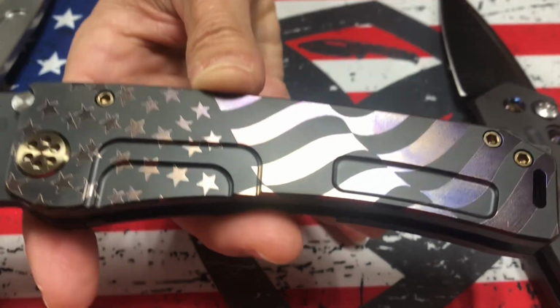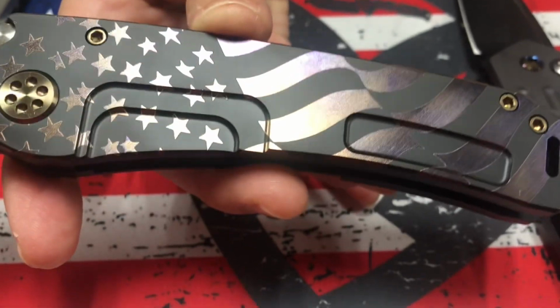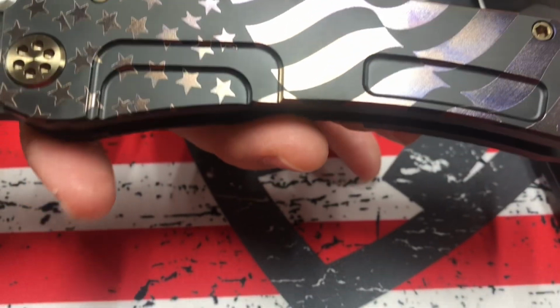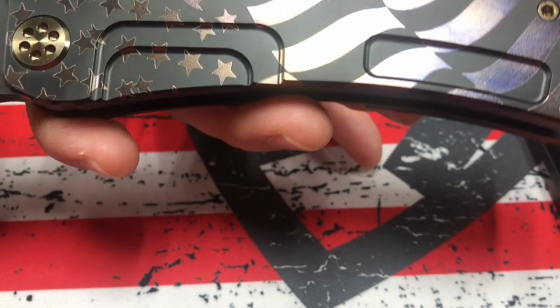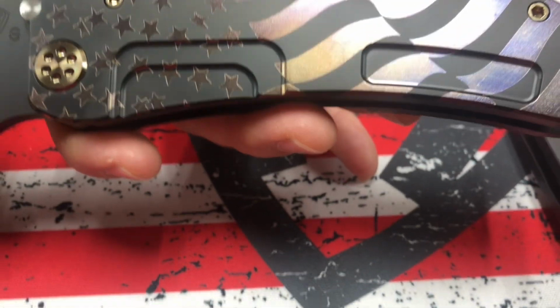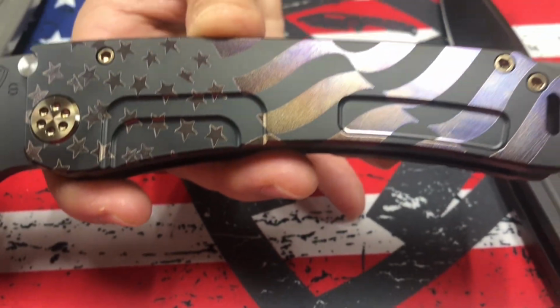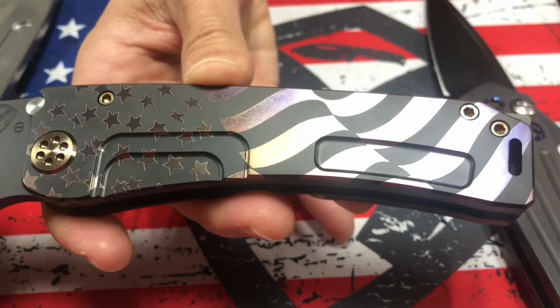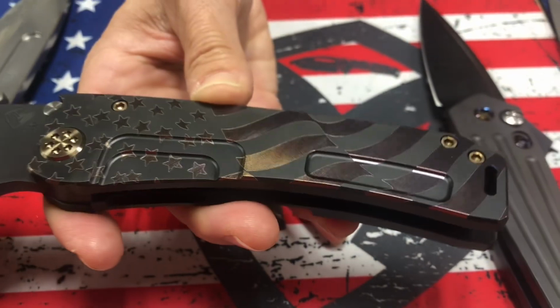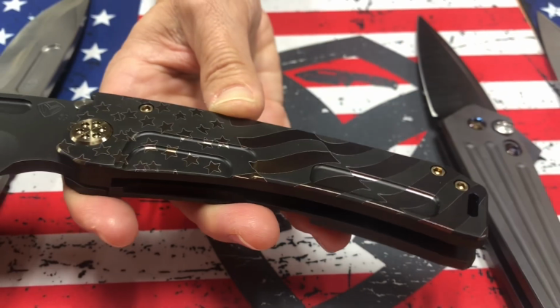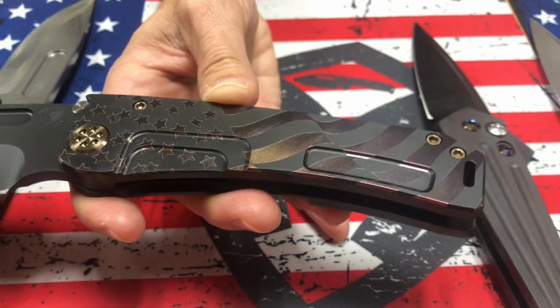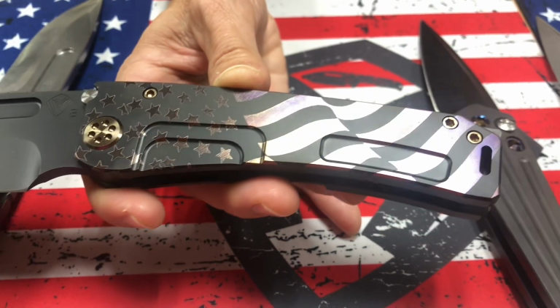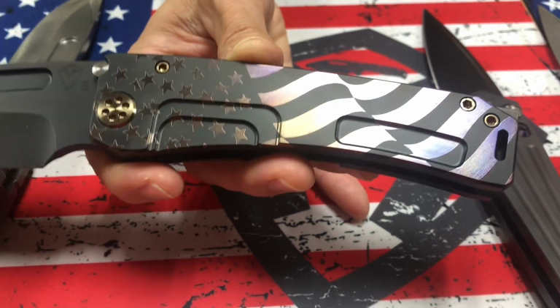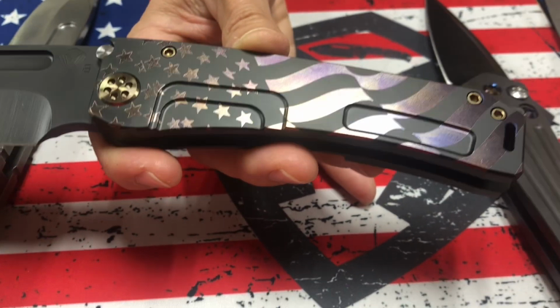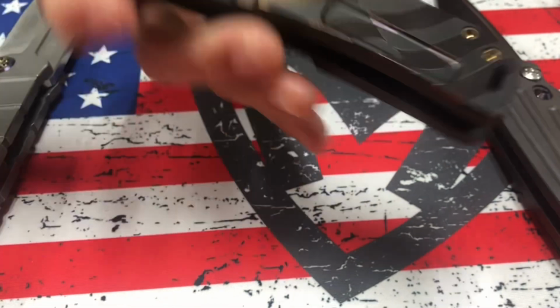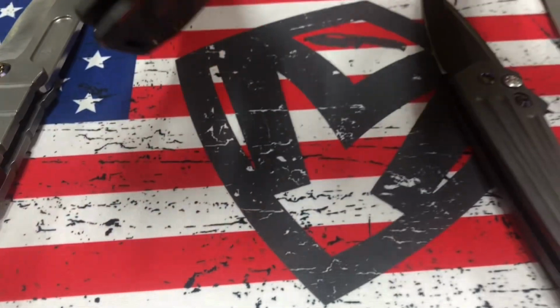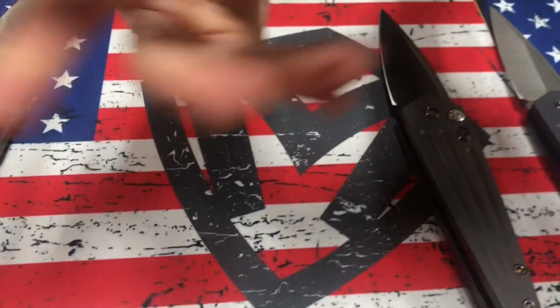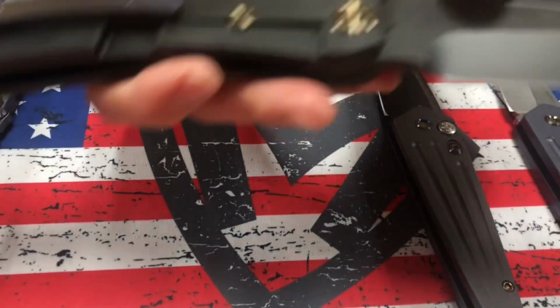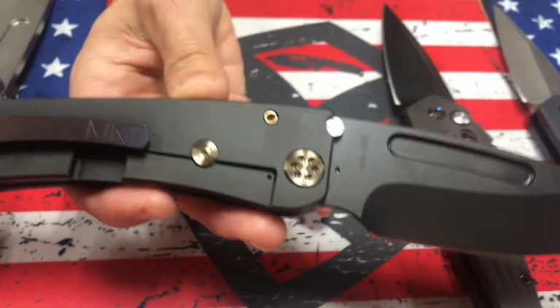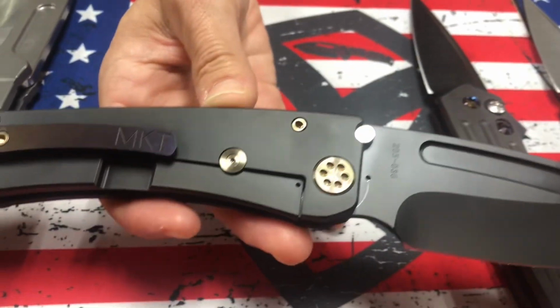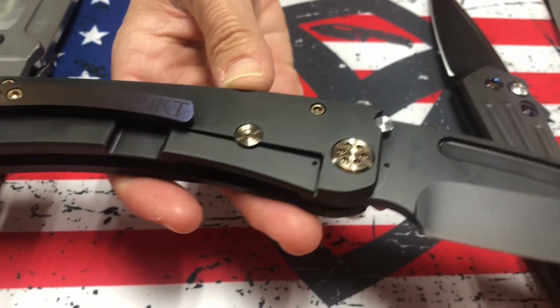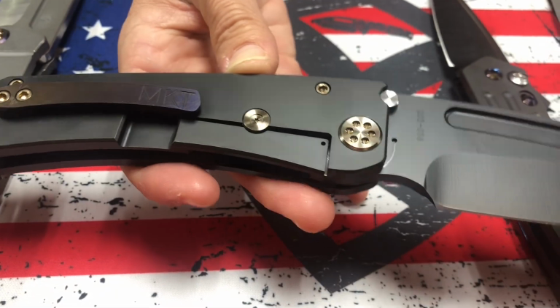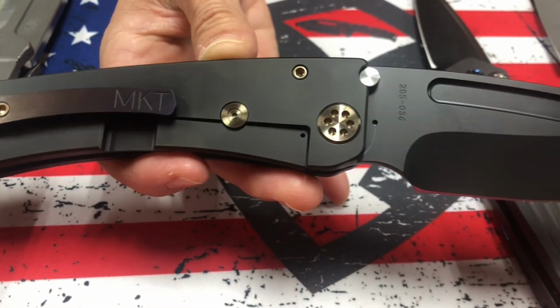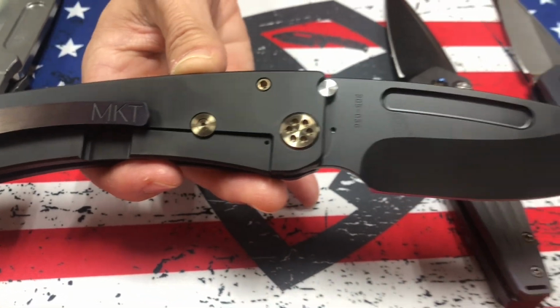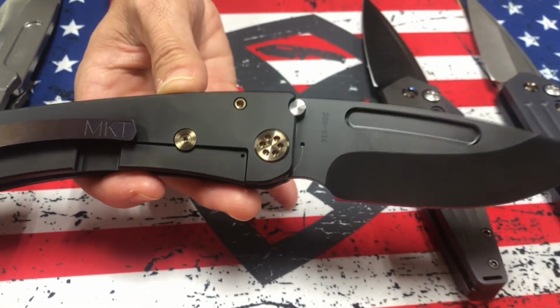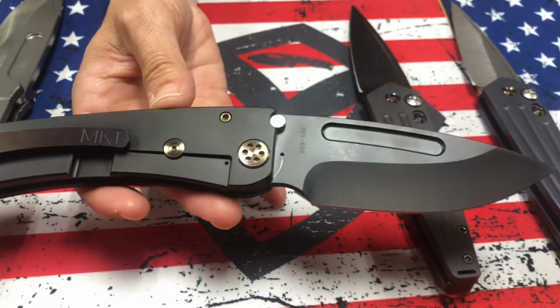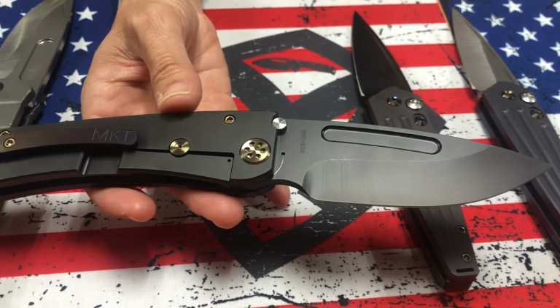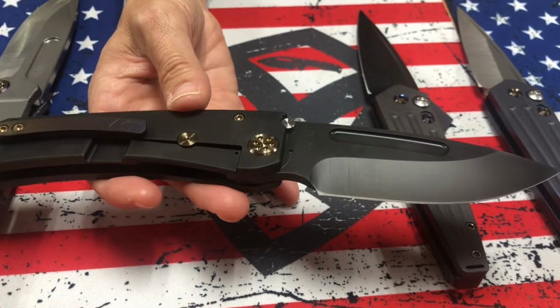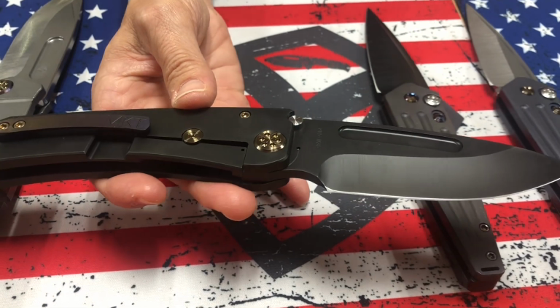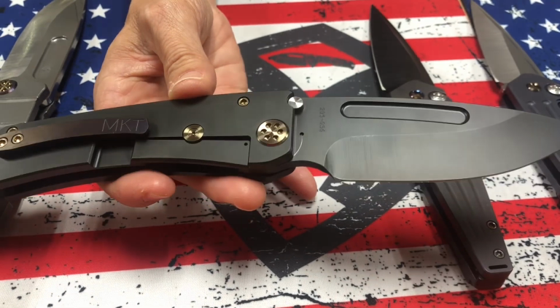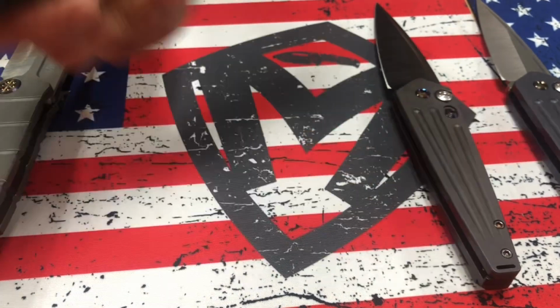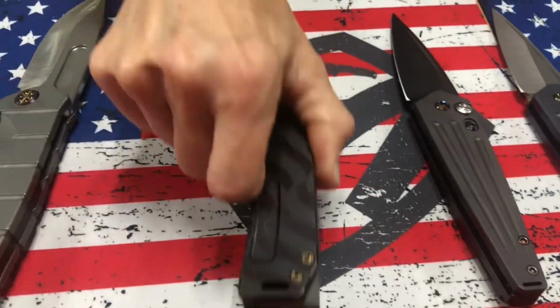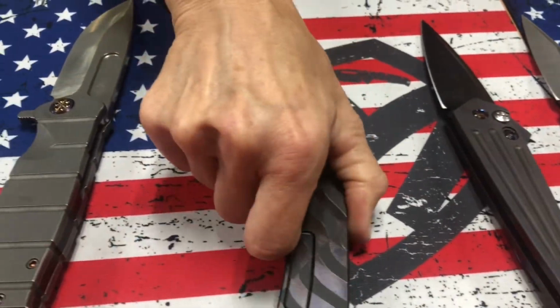The ghosting would just be outlines, but I love it against the black. Kind of more of a mysterious, dark, masculine look. Brushed and flamed clip with a PVD base and bronze hardware. Marauder H.